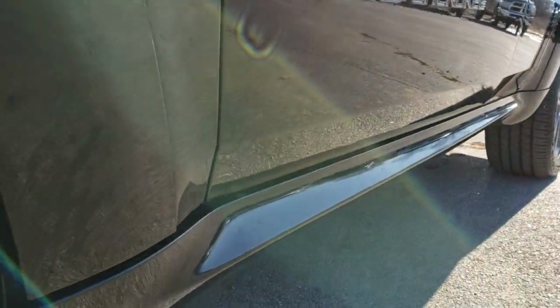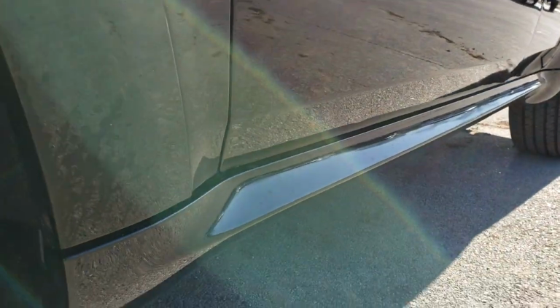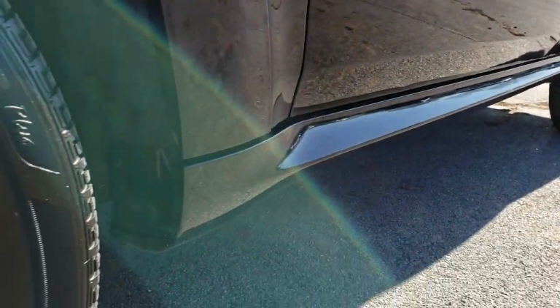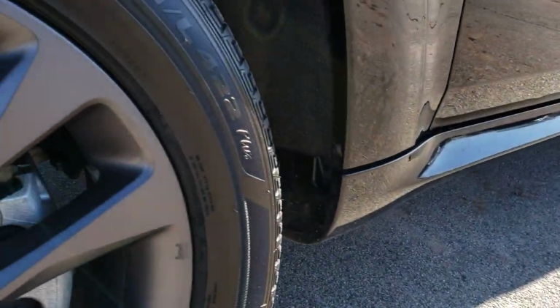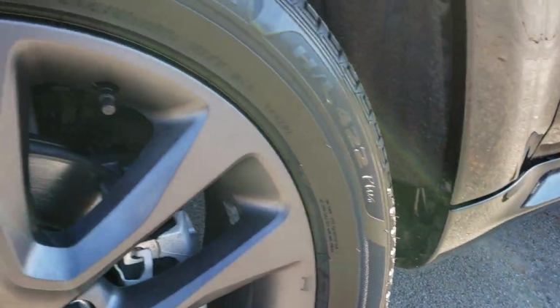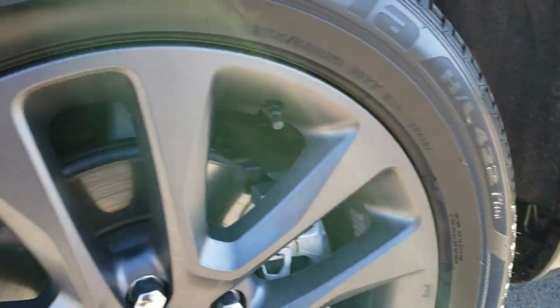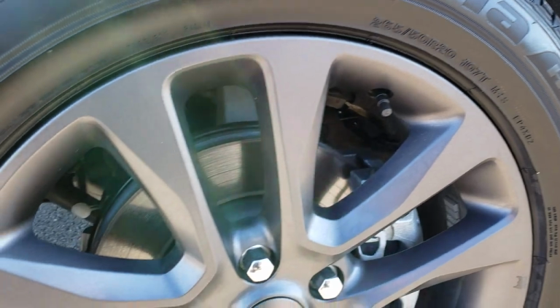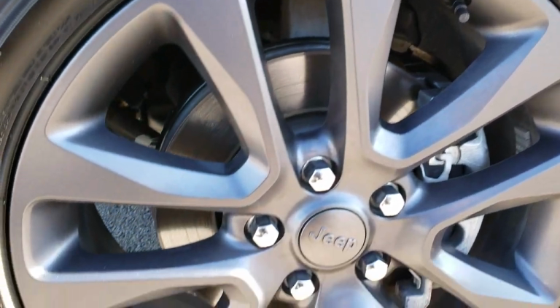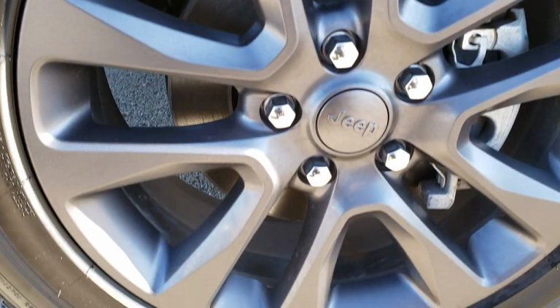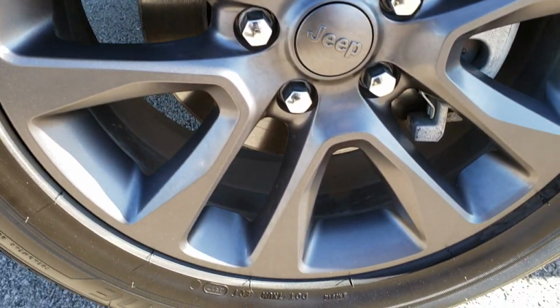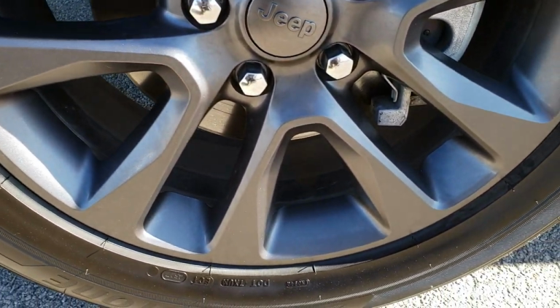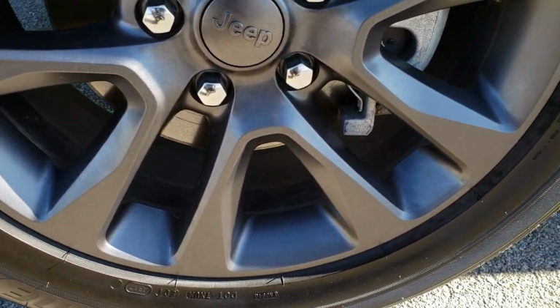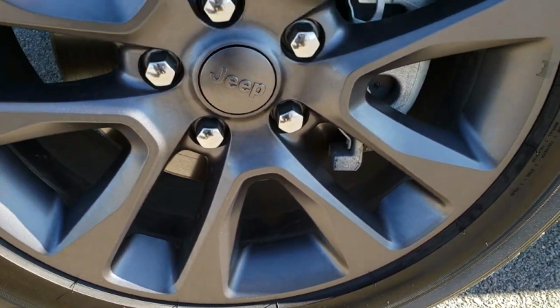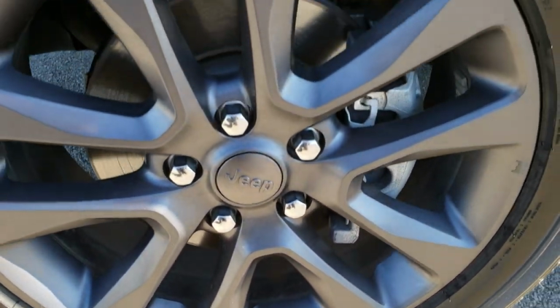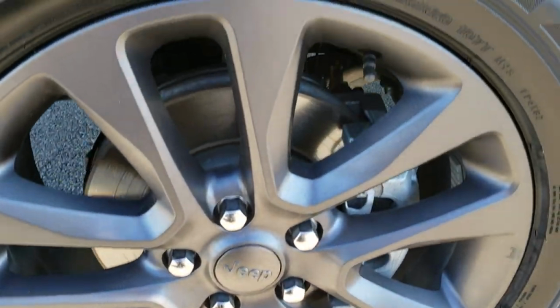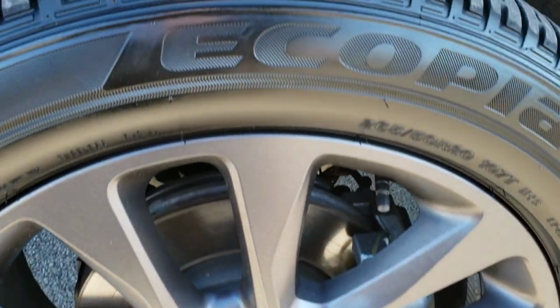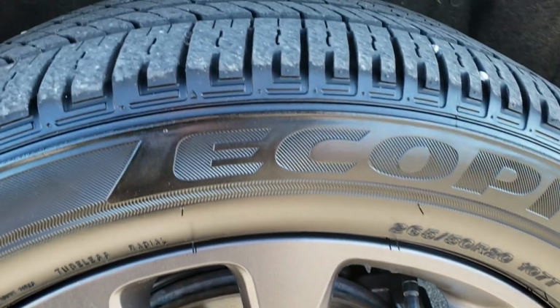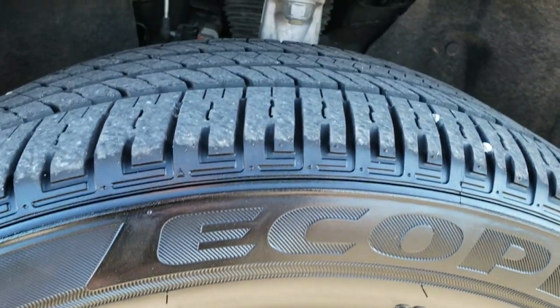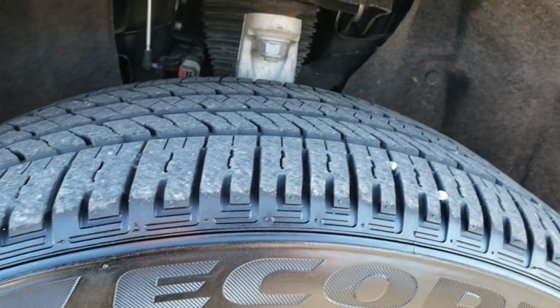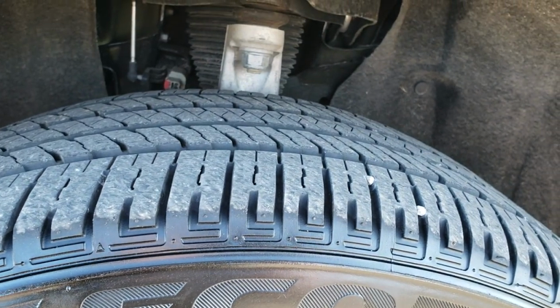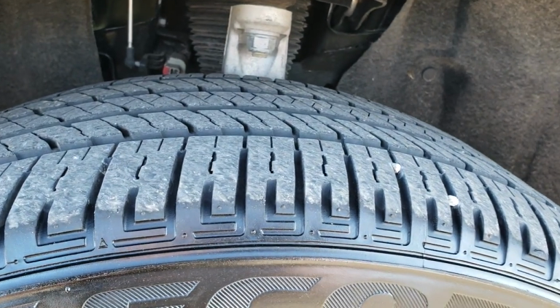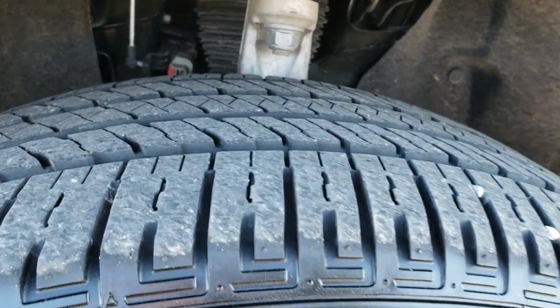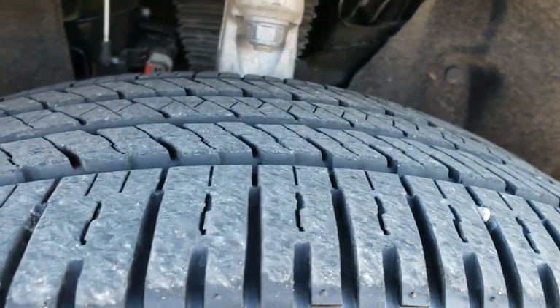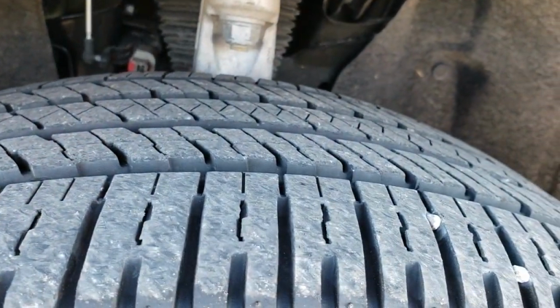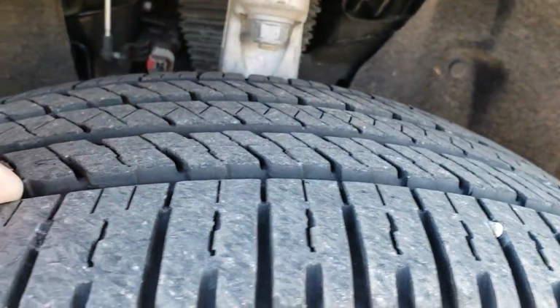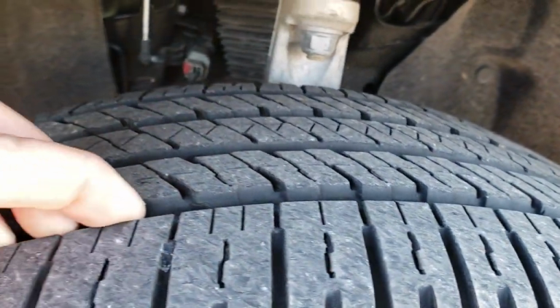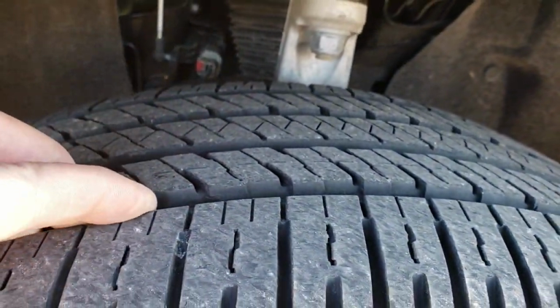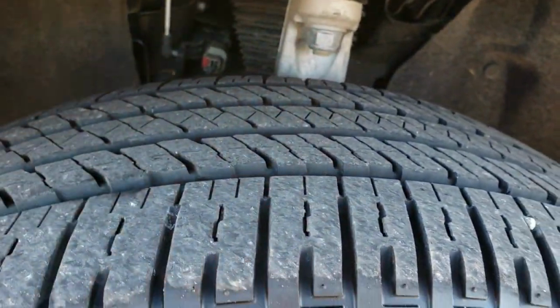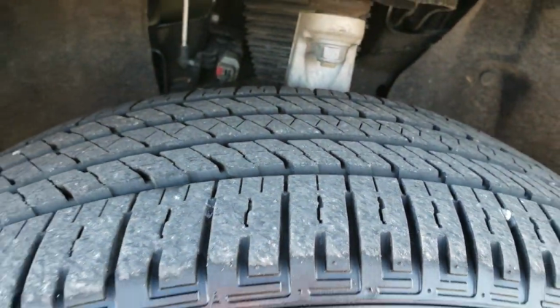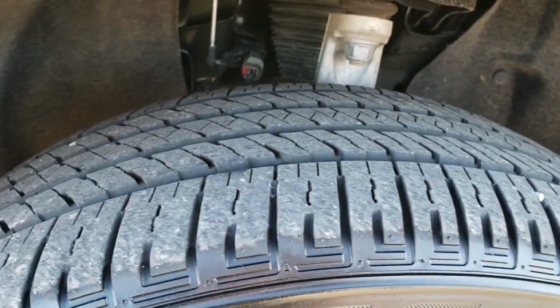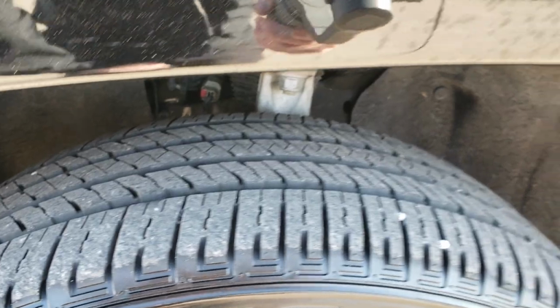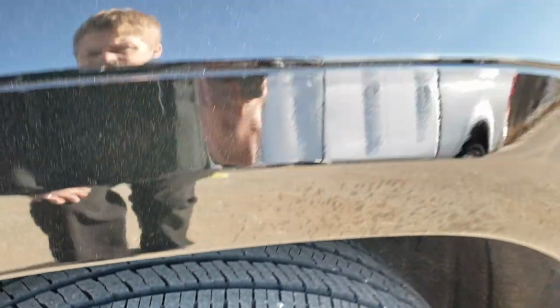You get the granite Jeep lettering, Grand Cherokee lettering on the side, and the painted alloy rims. Bridgestone Ecopia 265-50R20 tires with about 75% of the tread left.